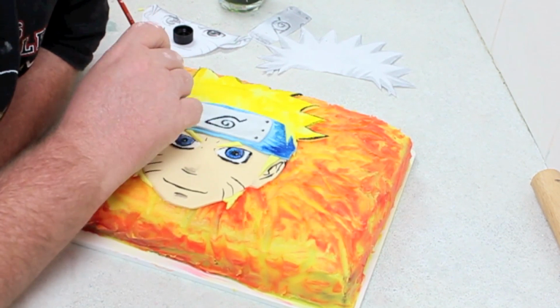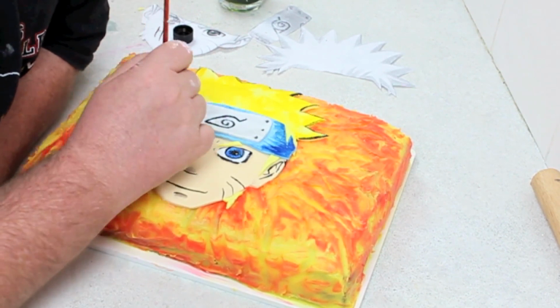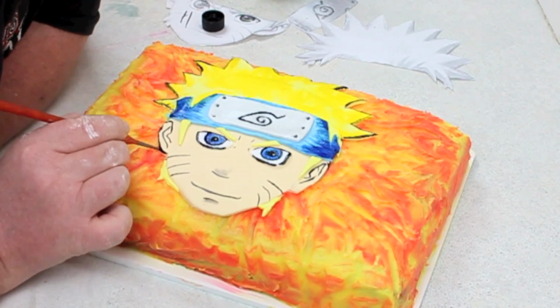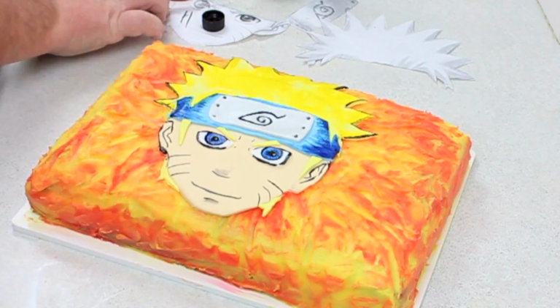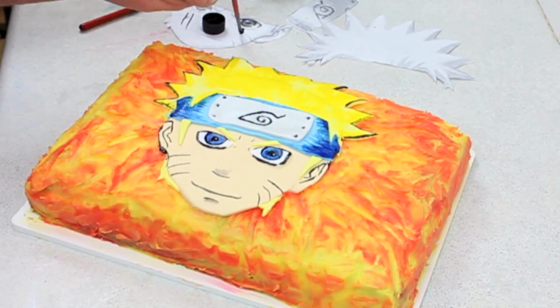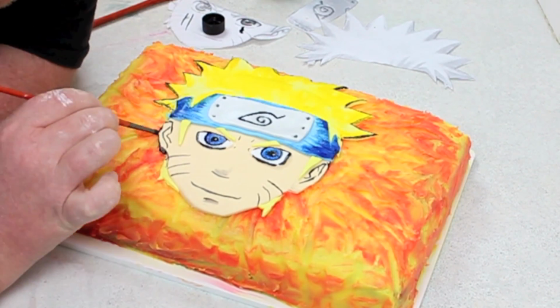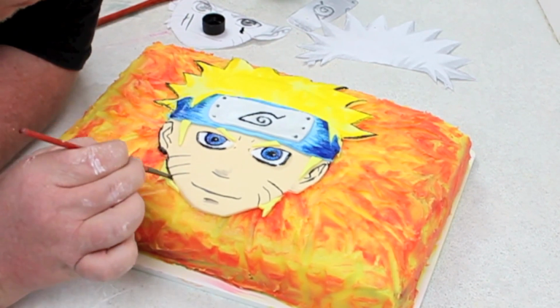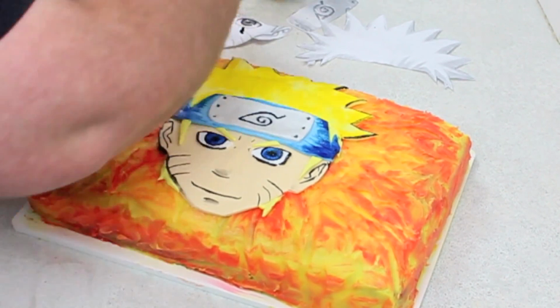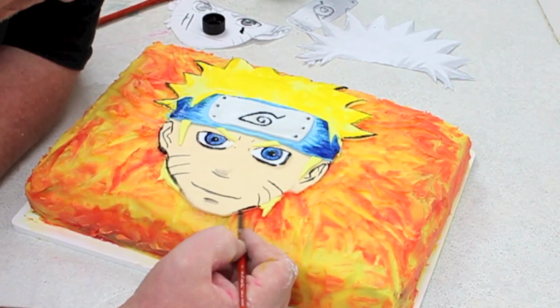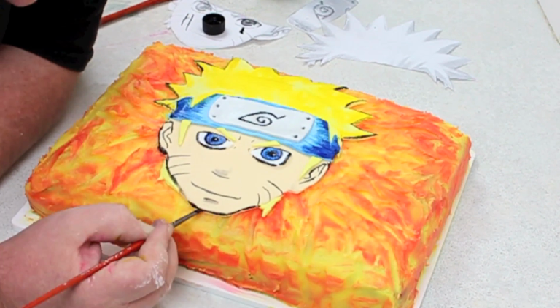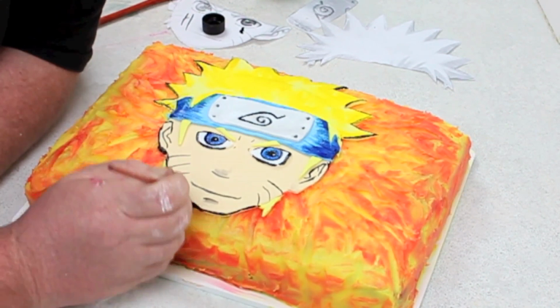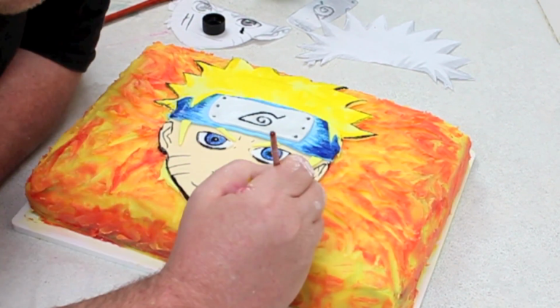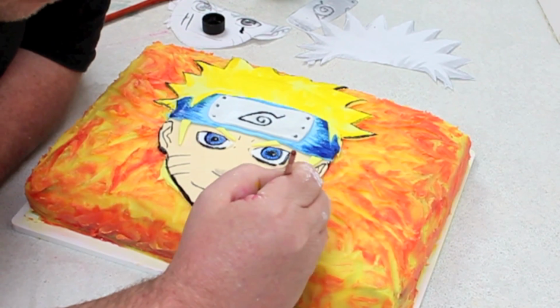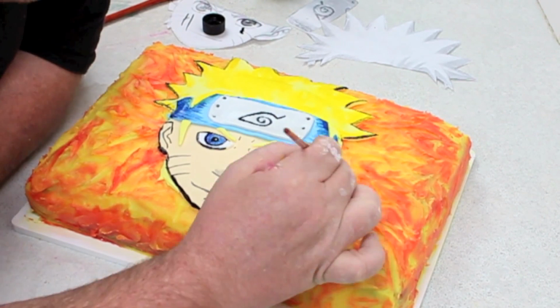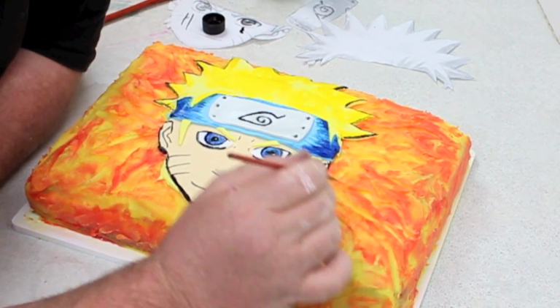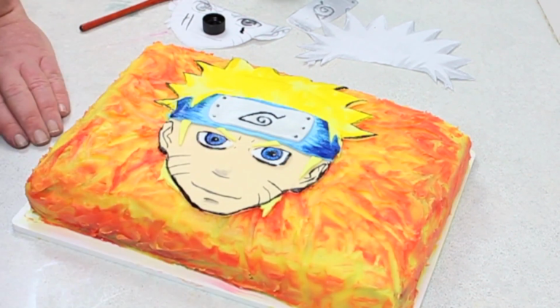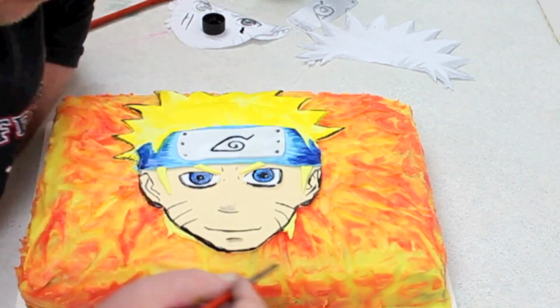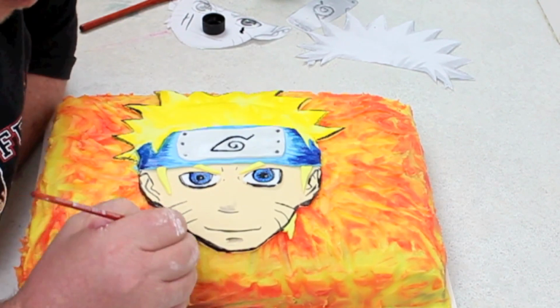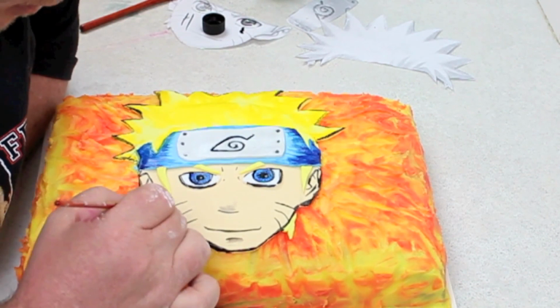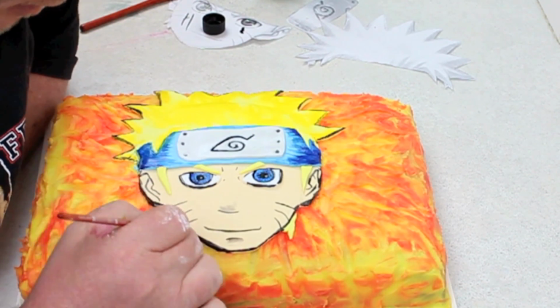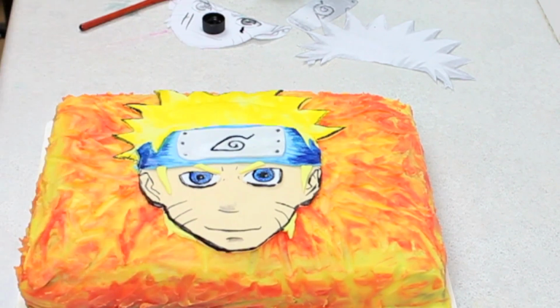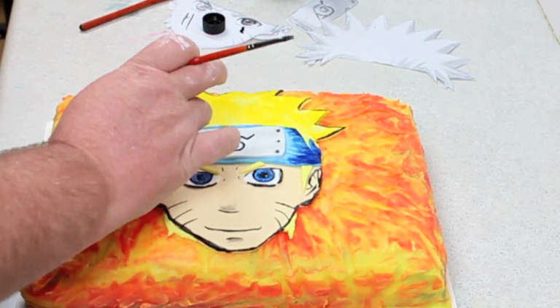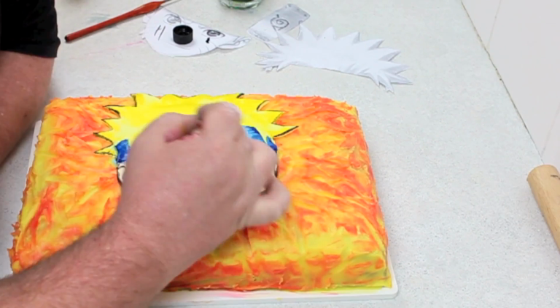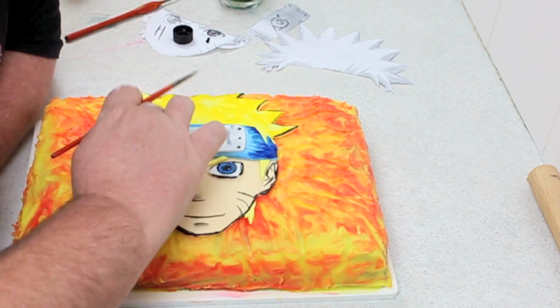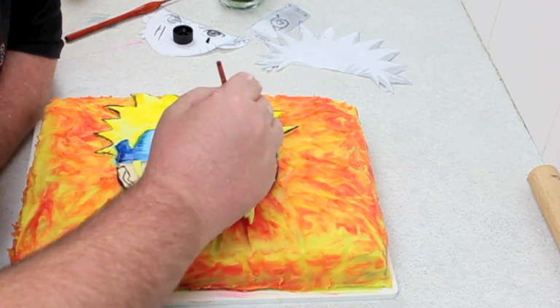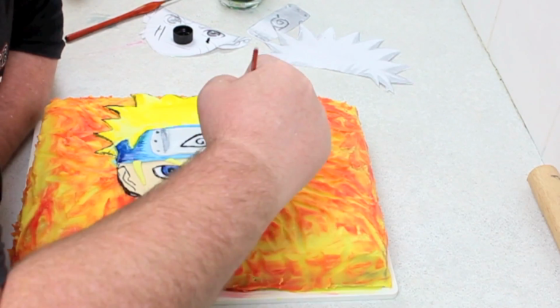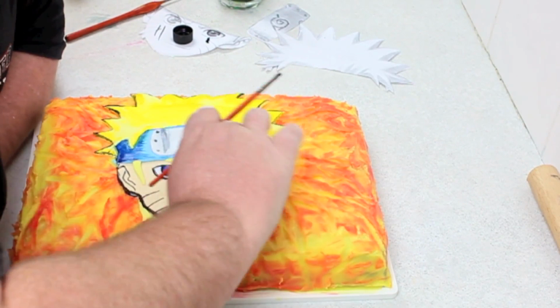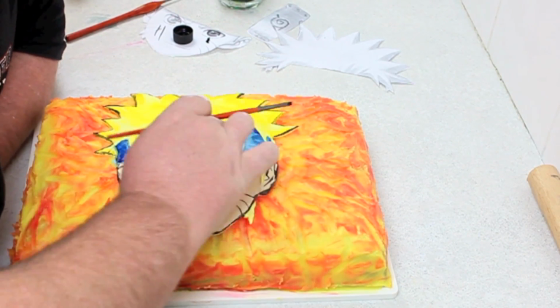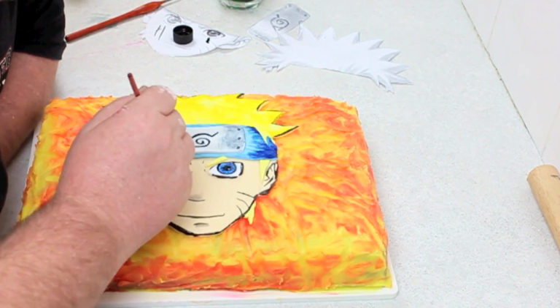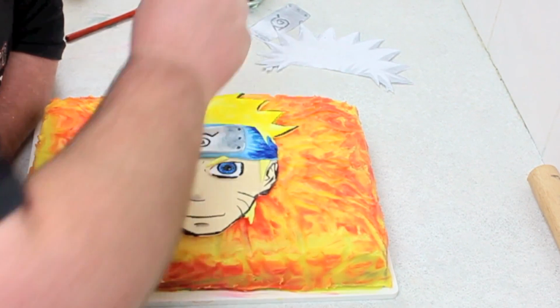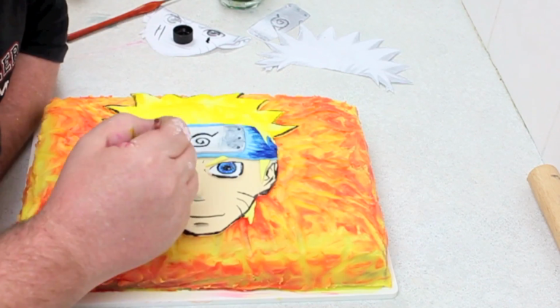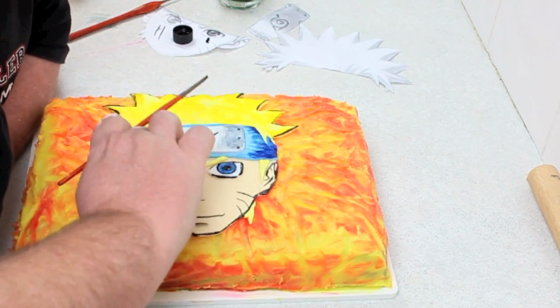This is totally up to you if you want to do it. You can see it really lifts the cake out, as does giving him the border around the face. Spend as much time as you like on it and you'll have a perfect Naruto cake that will be a sure hit at any party.